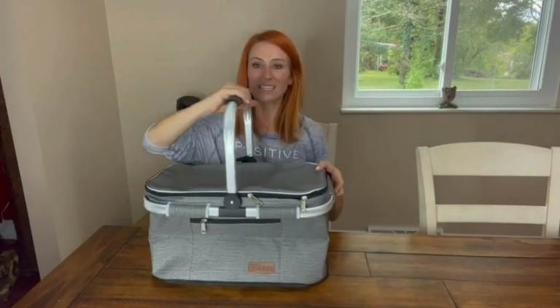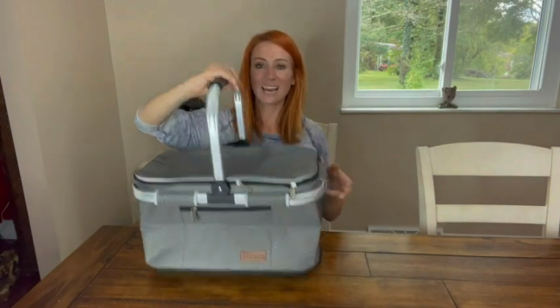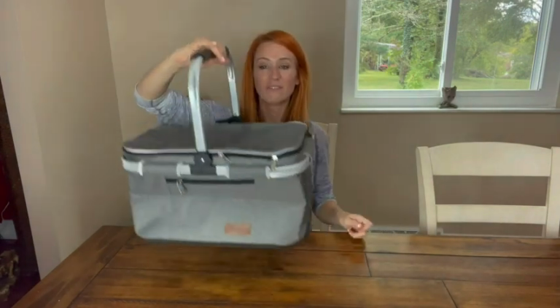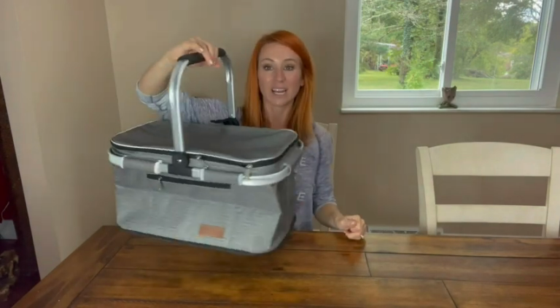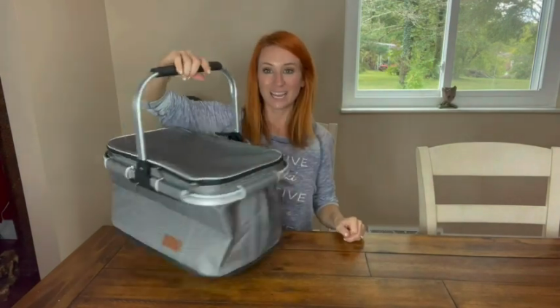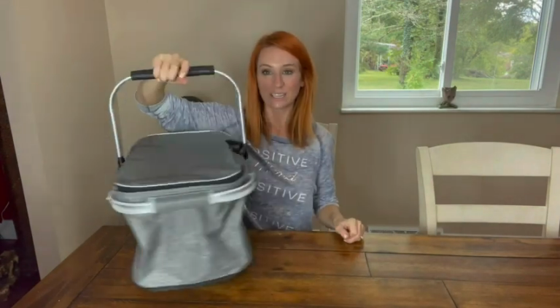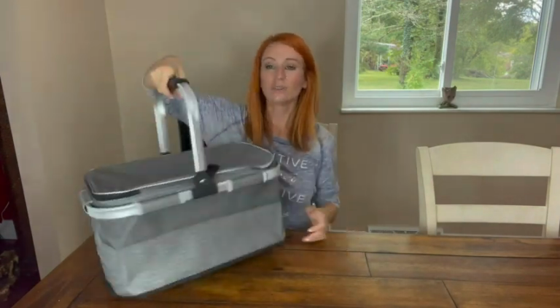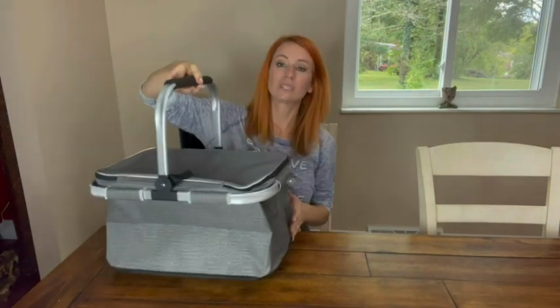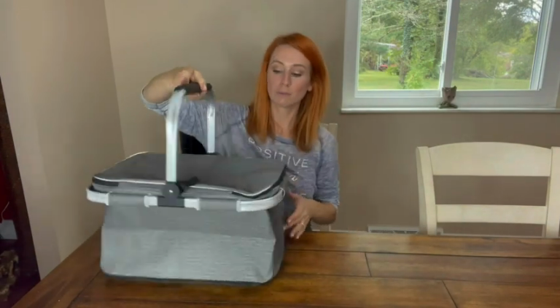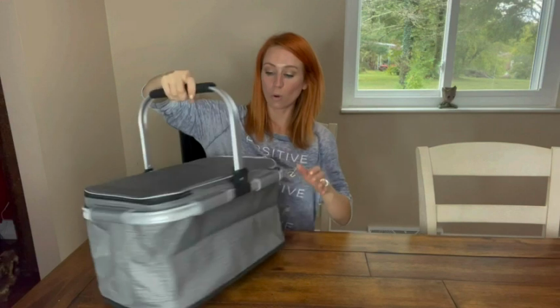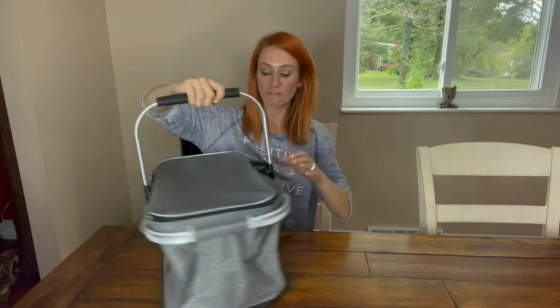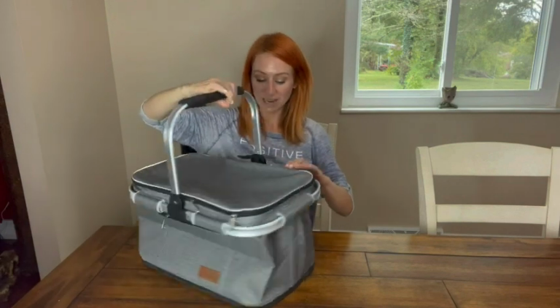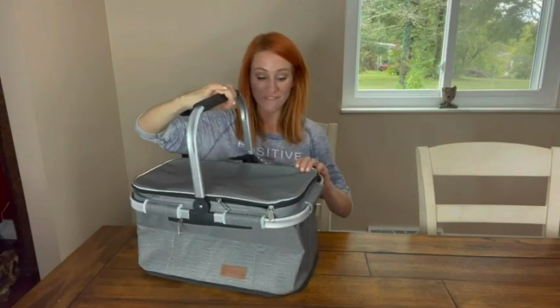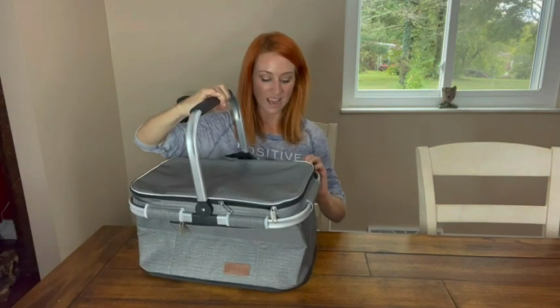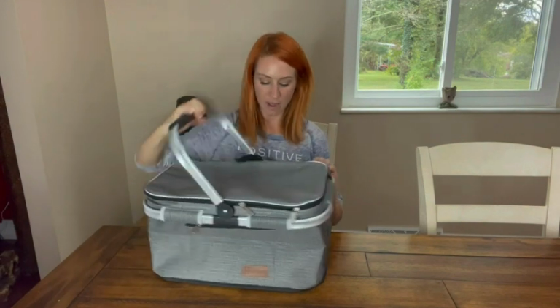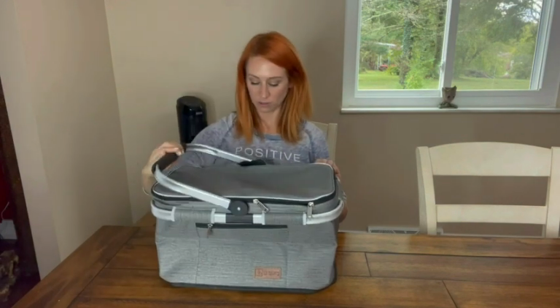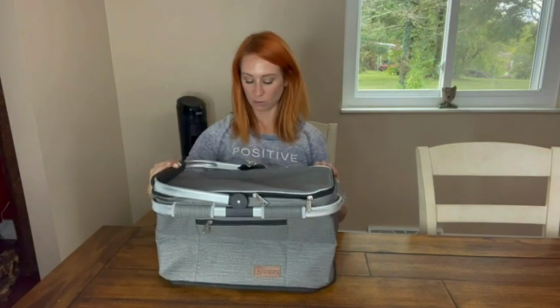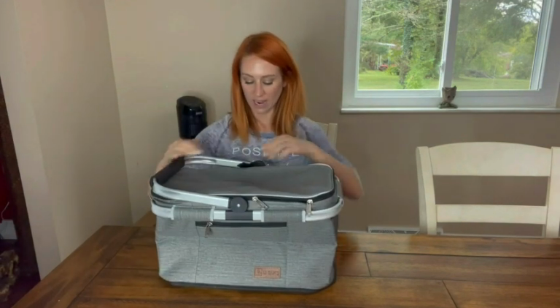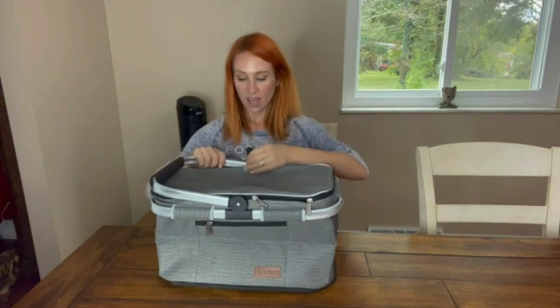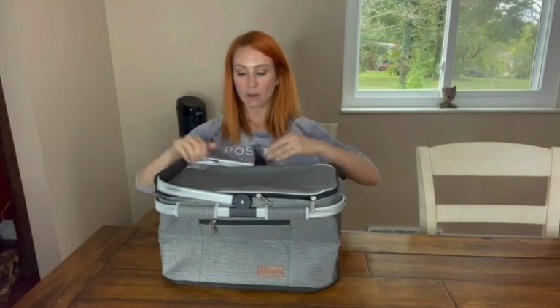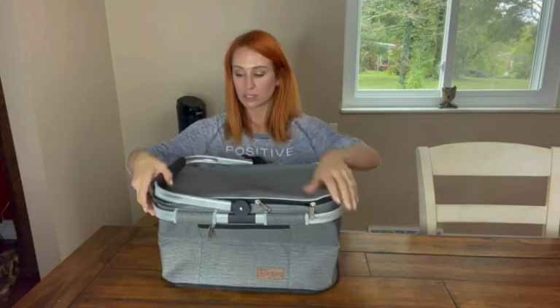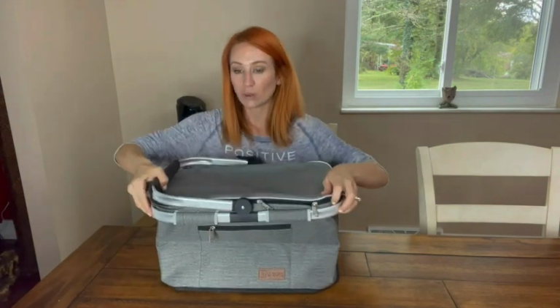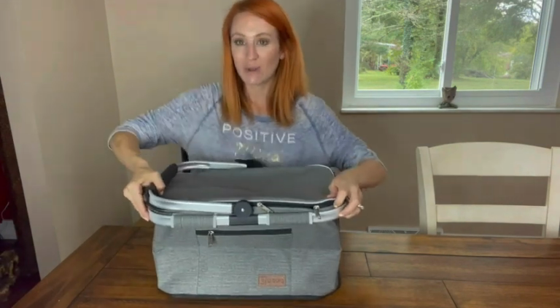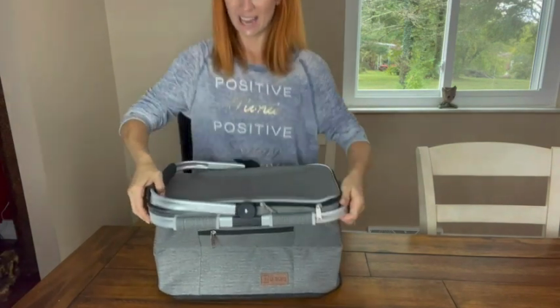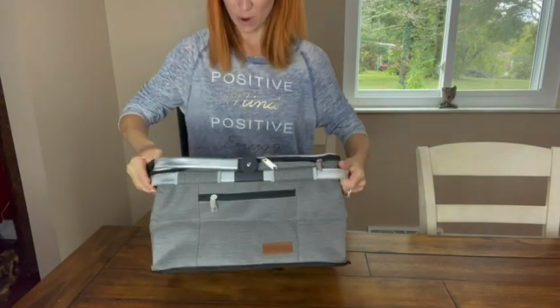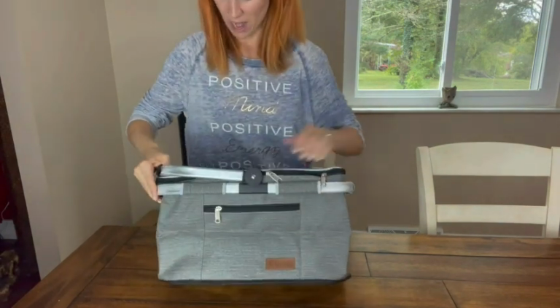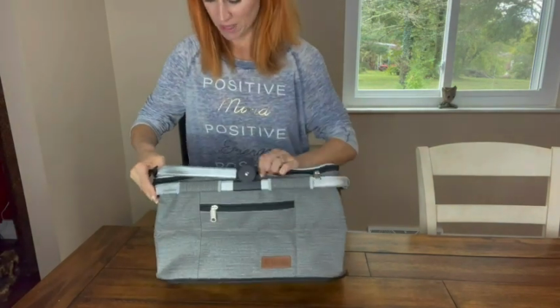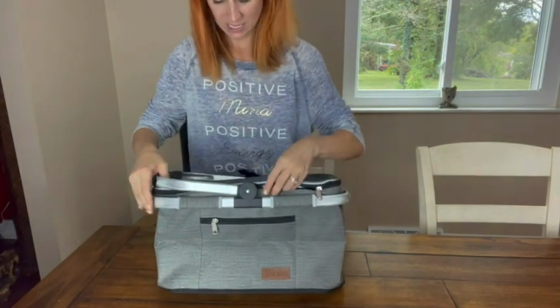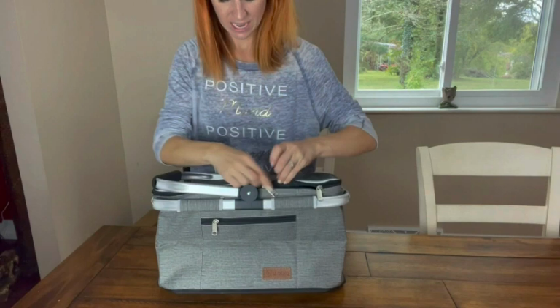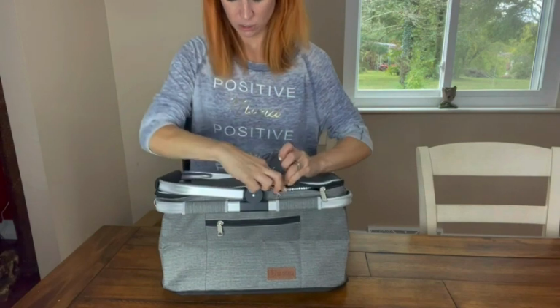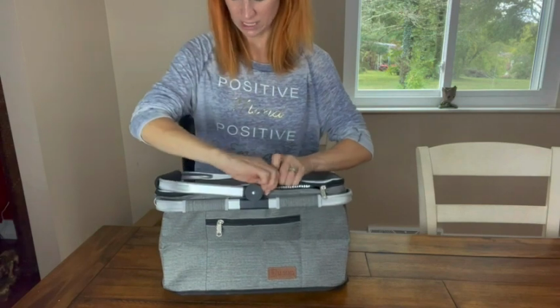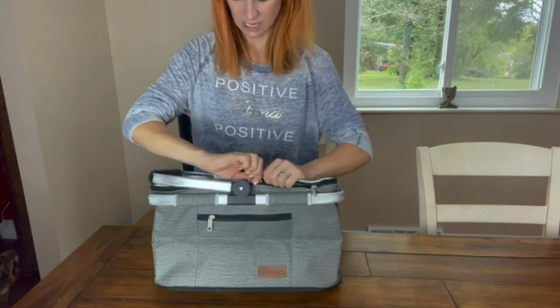It does have a very nice handle, and it's going to be able to hold 45 pounds. So let's go ahead and open up the inside so you can see it.